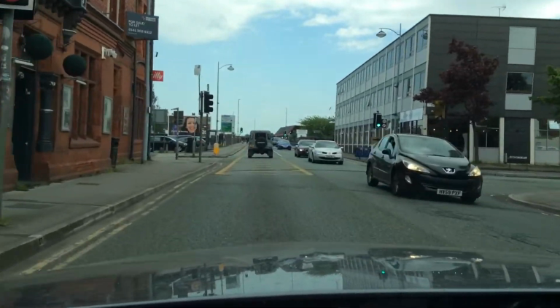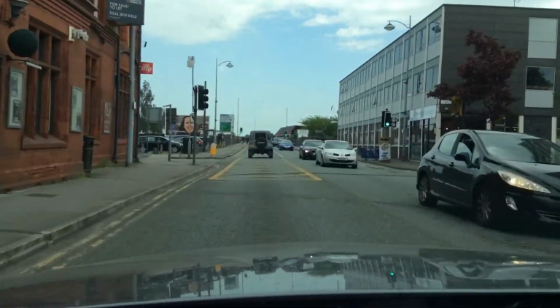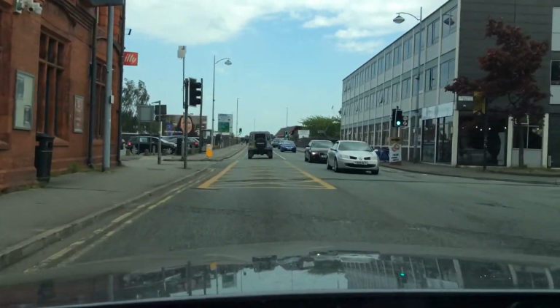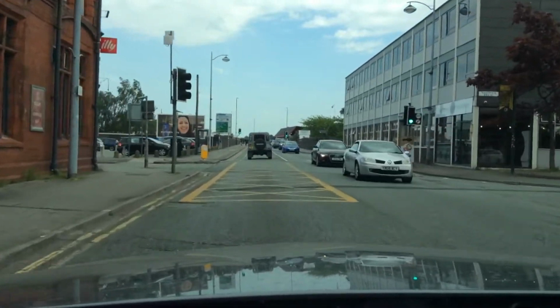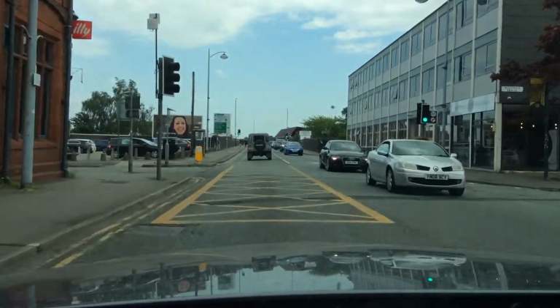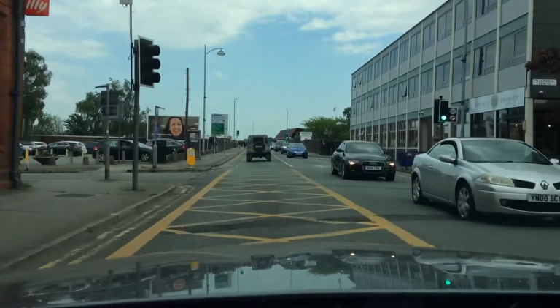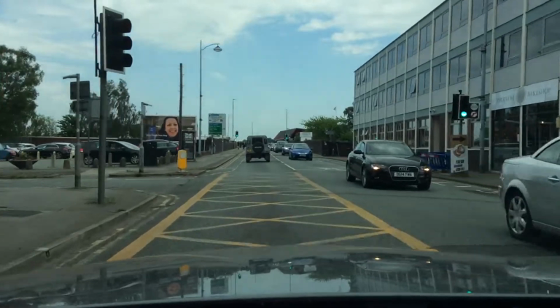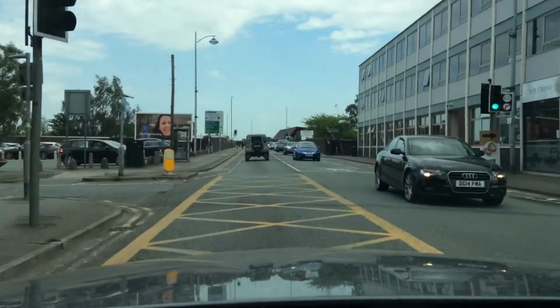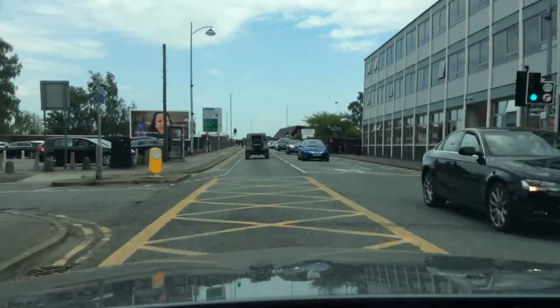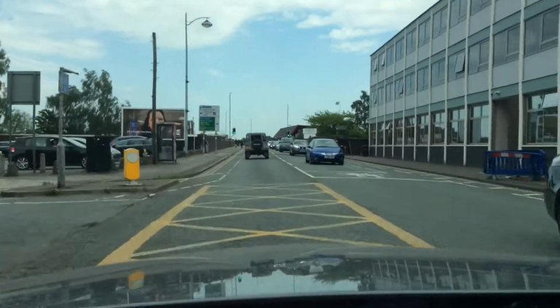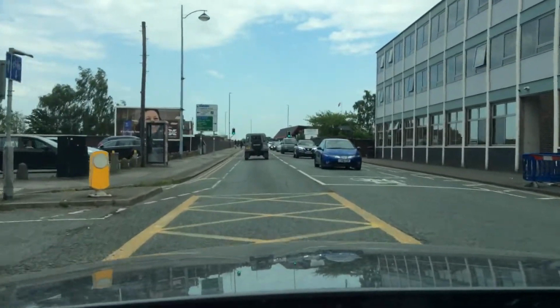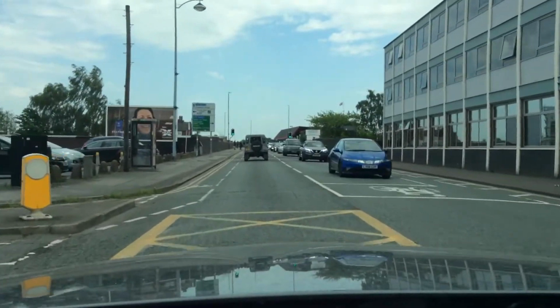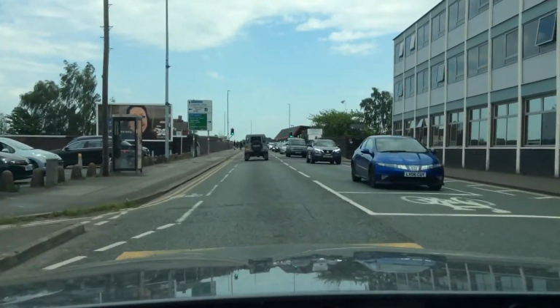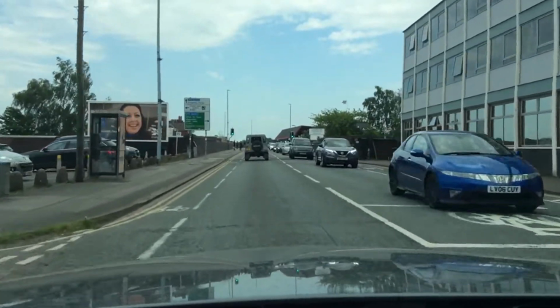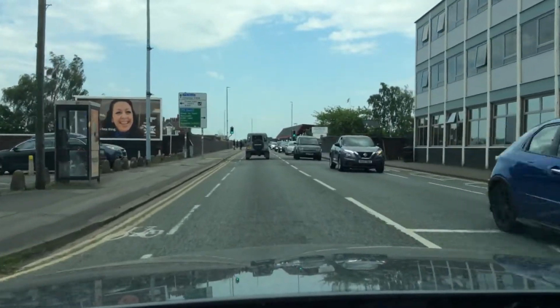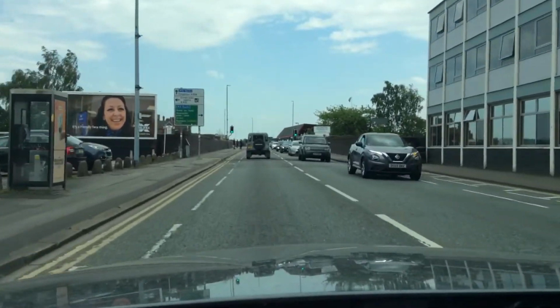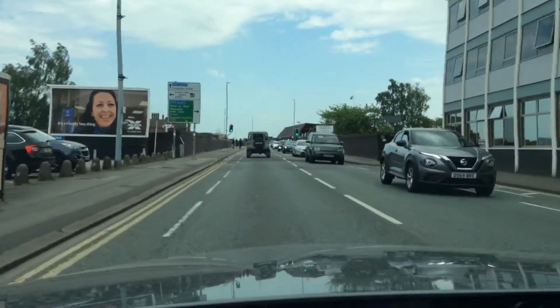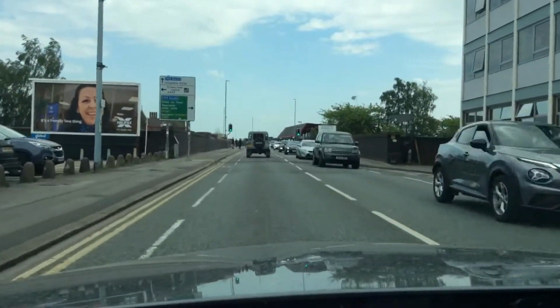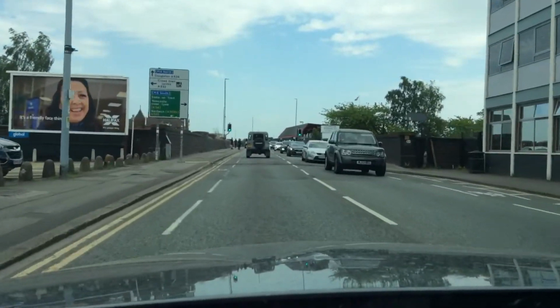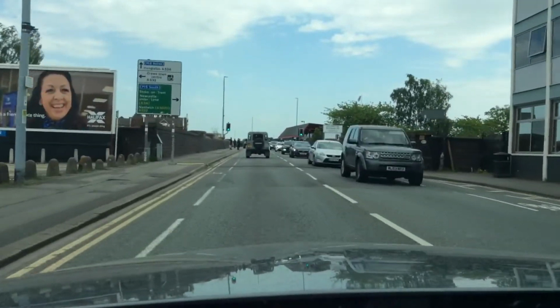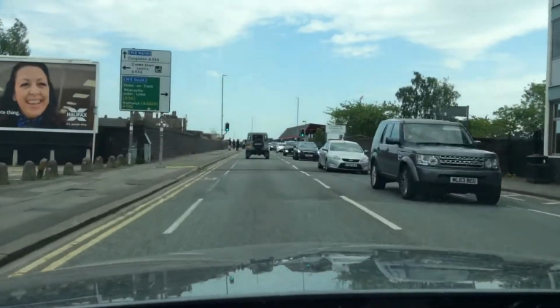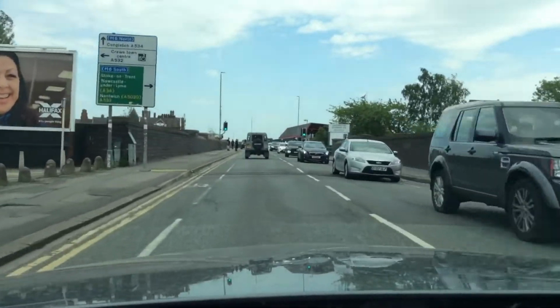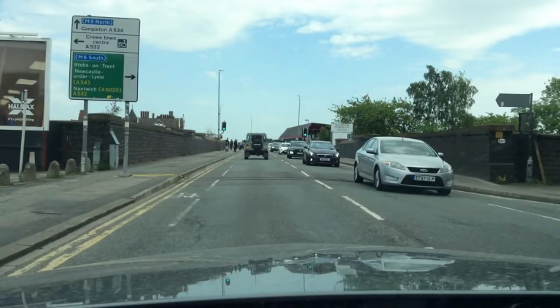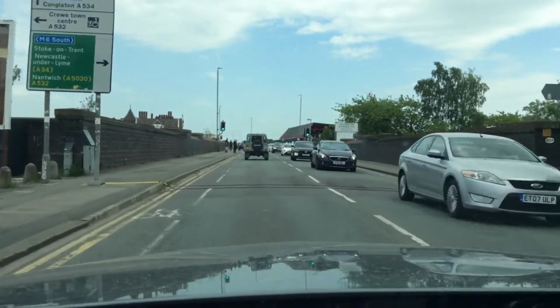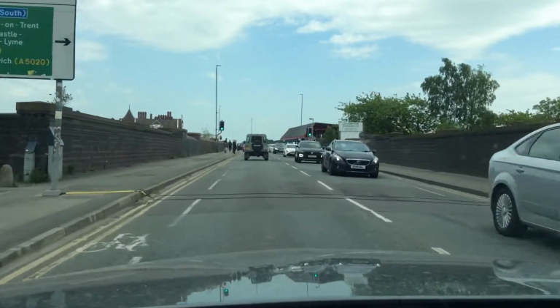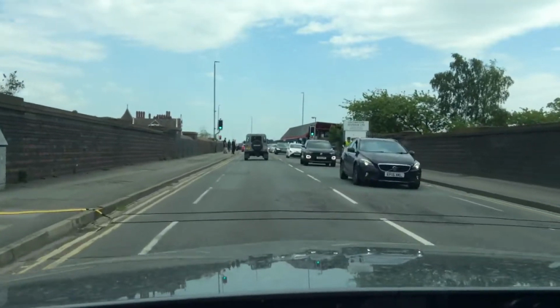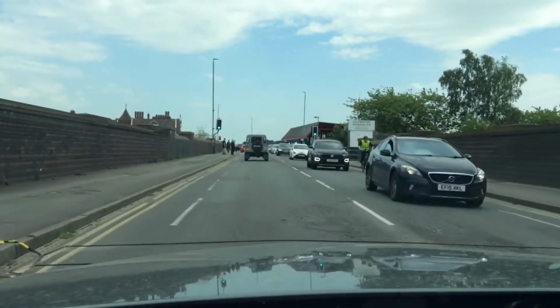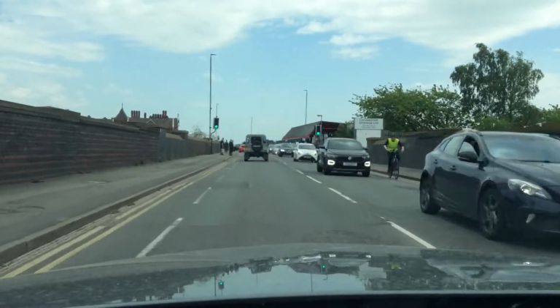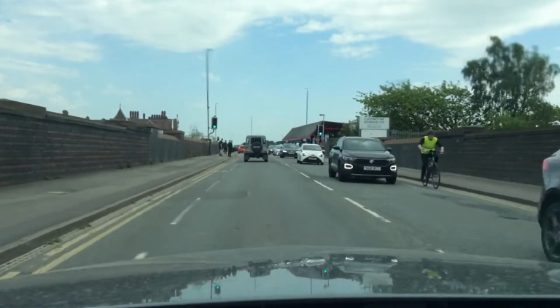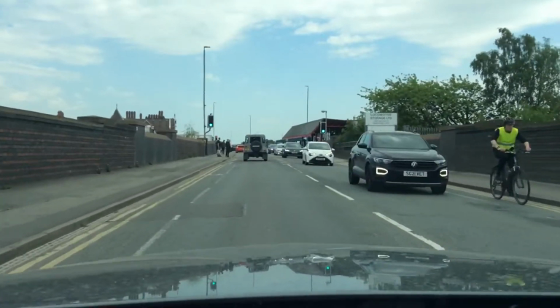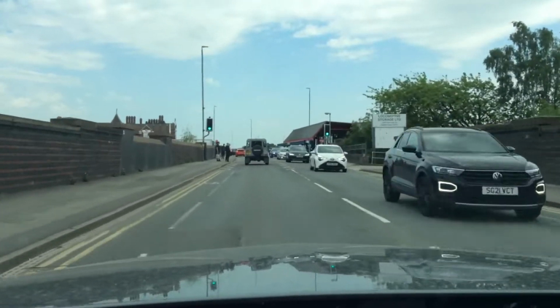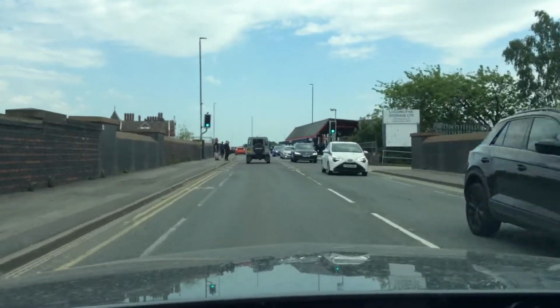Just checking my mirrors, and we're going to be approaching the B&Q roundabout — that's the one with the fire station — where we're going to take the third exit right towards Stoke-on-Trent.